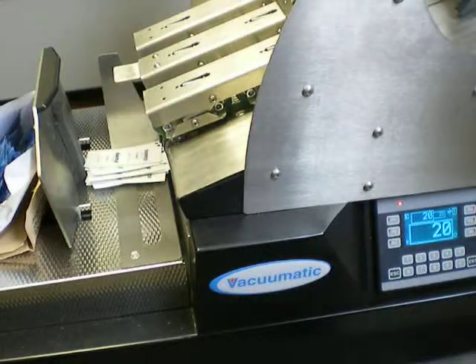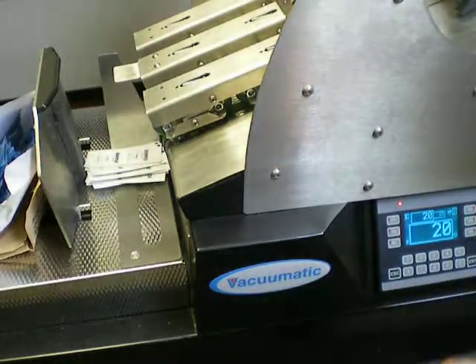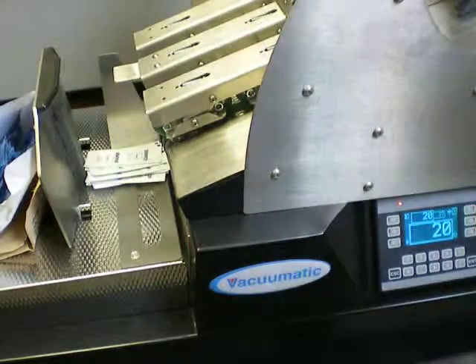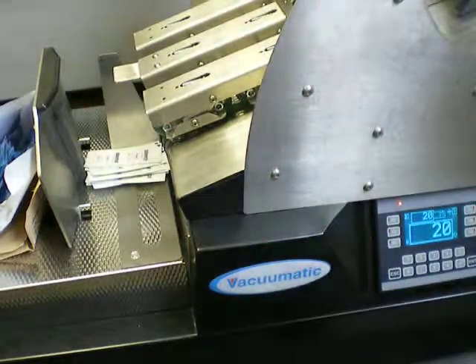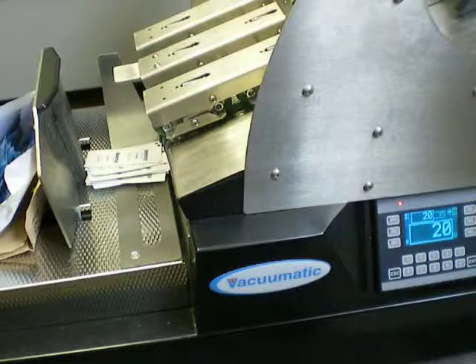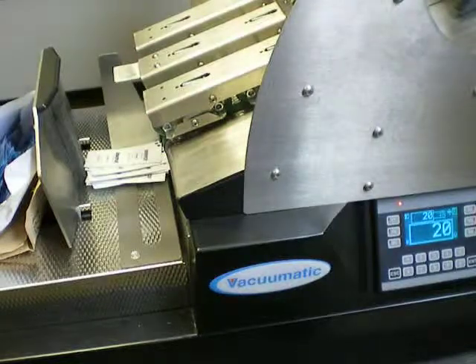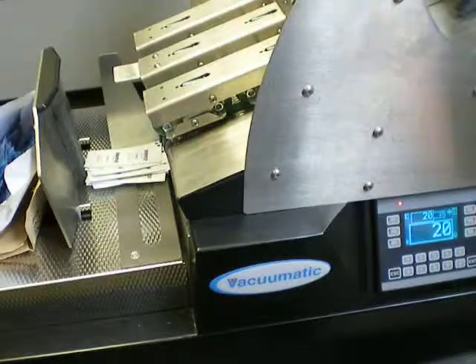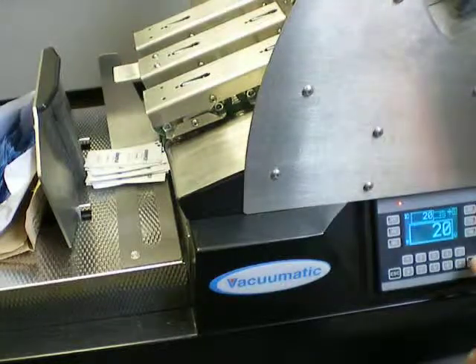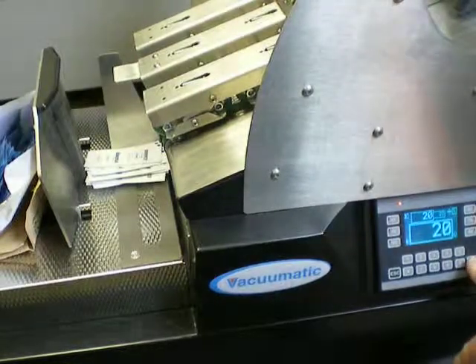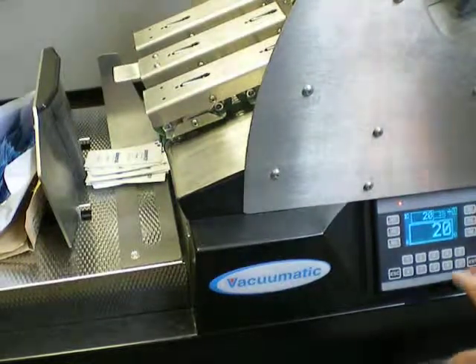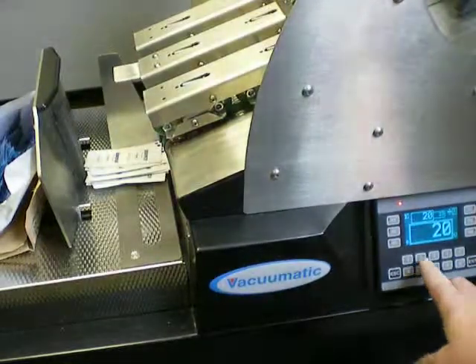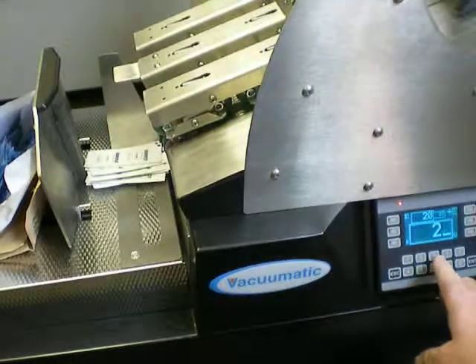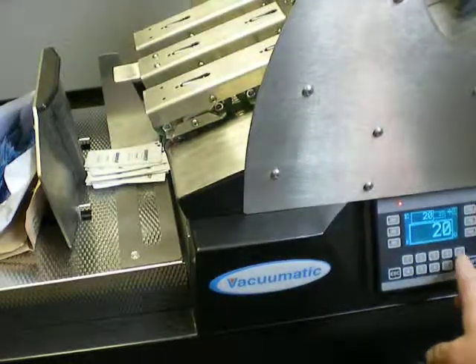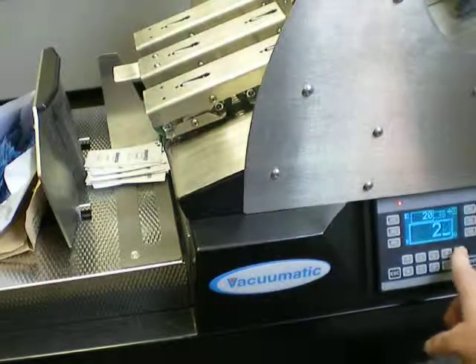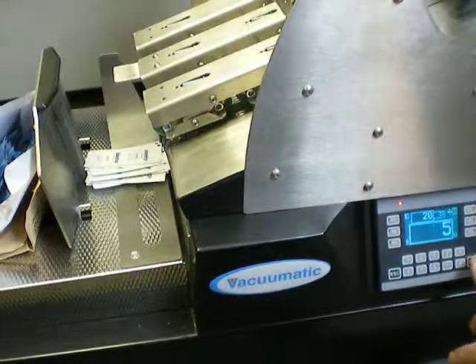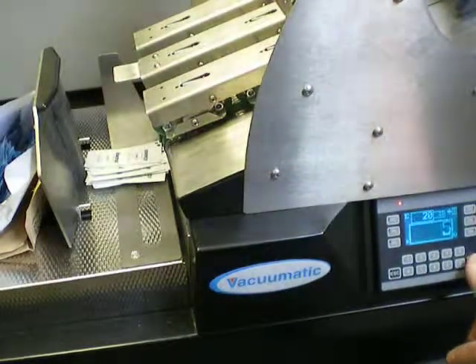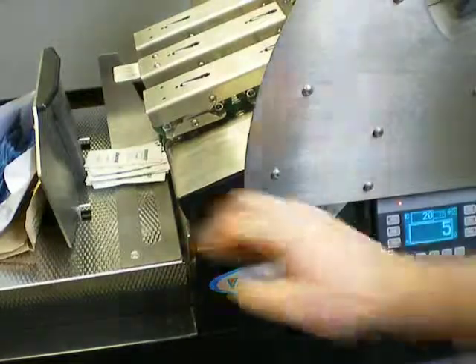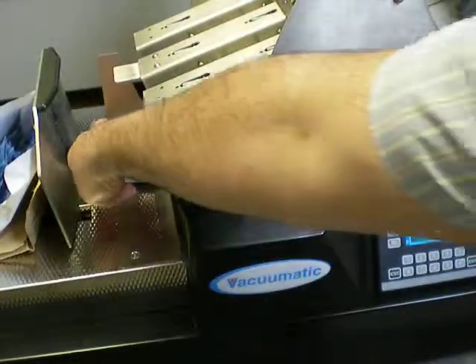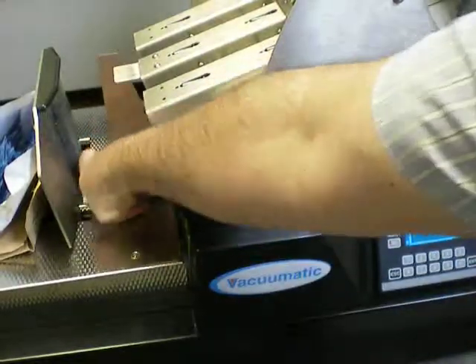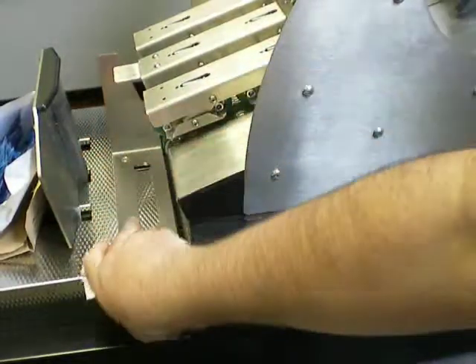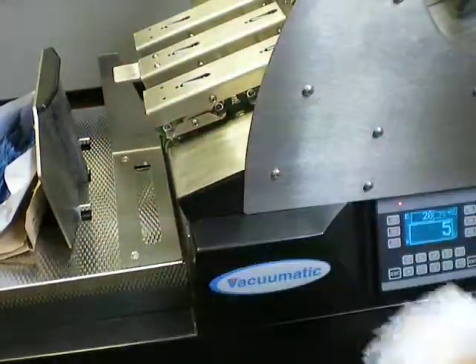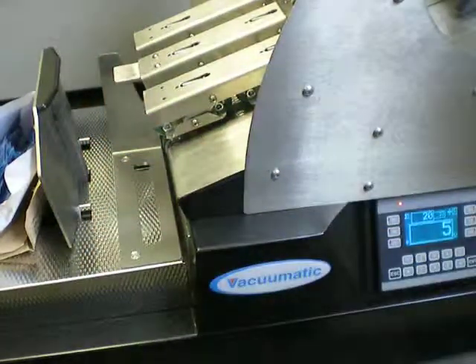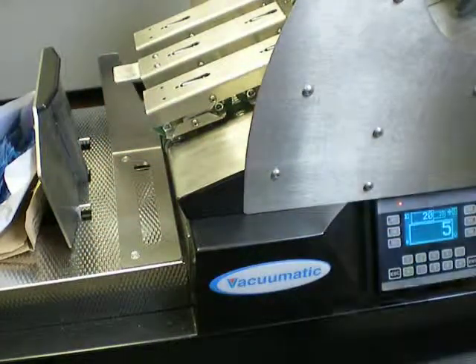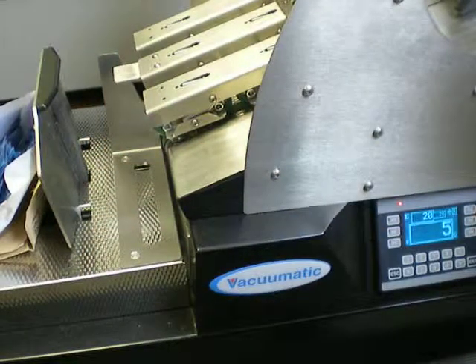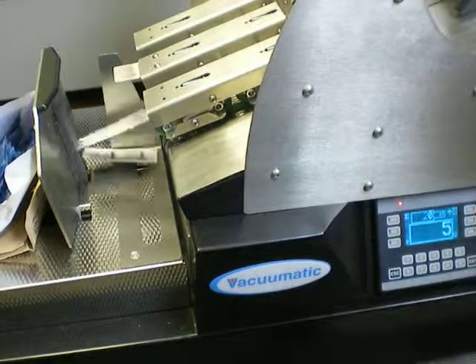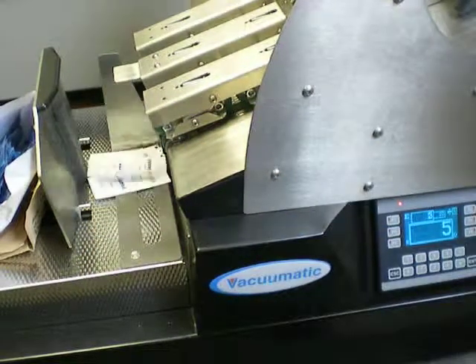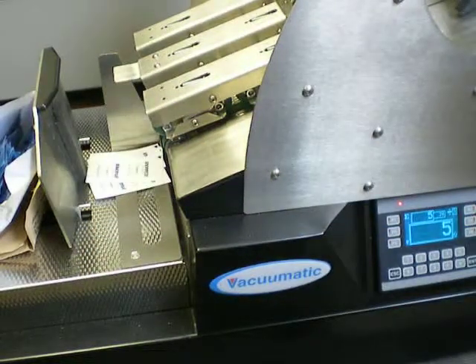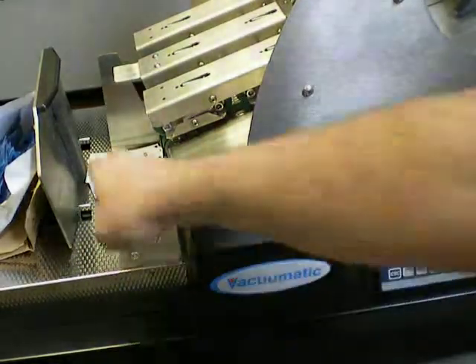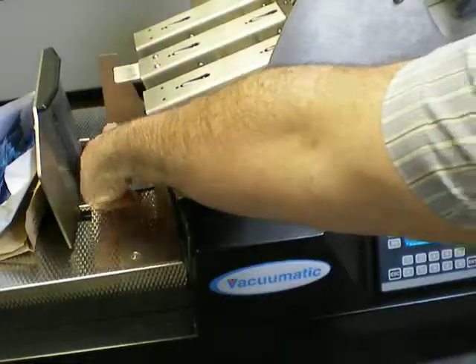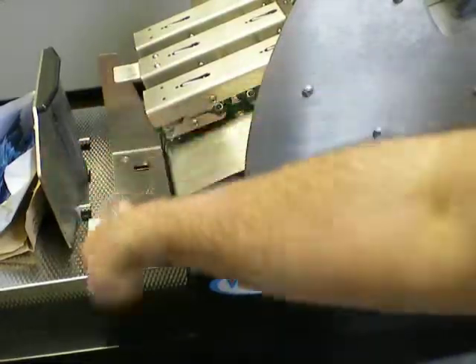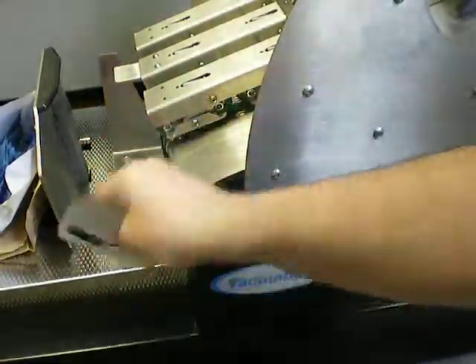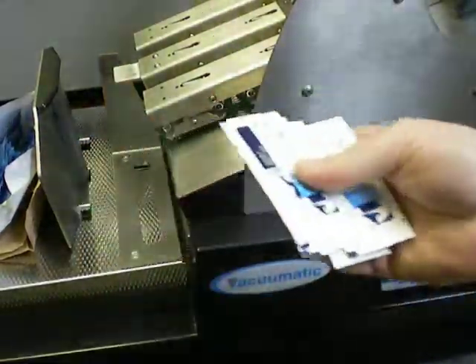You can change the batch size at any time, so I'll just press ENTER, change it to 5, ENTER, press GO — this time 5.